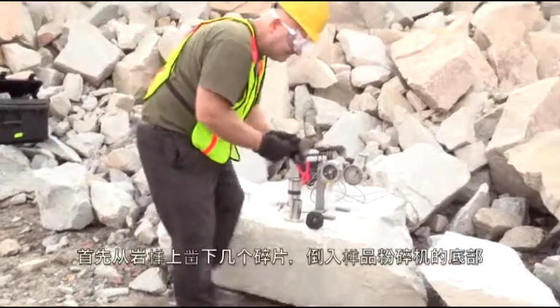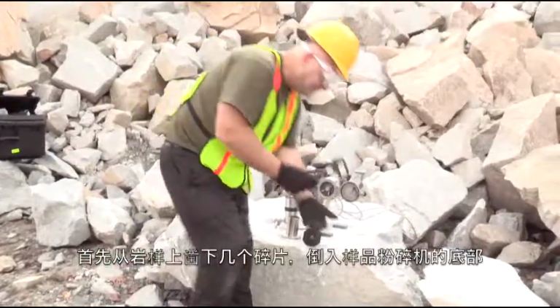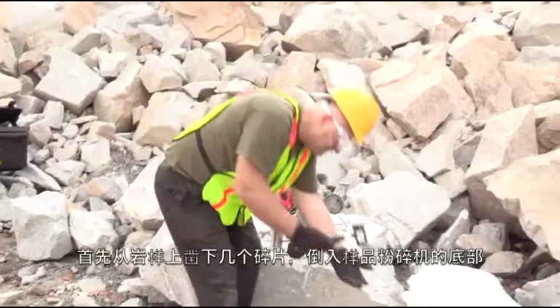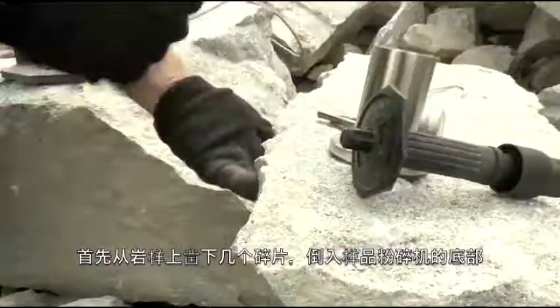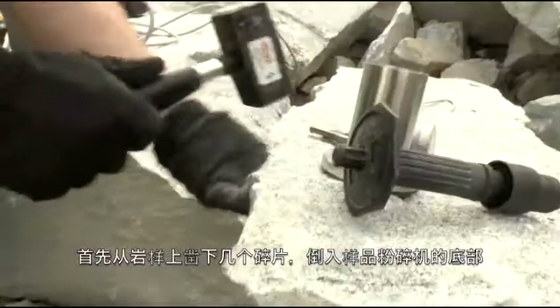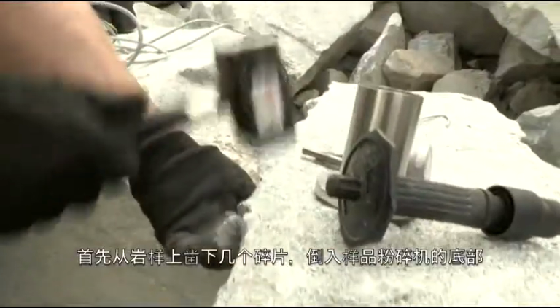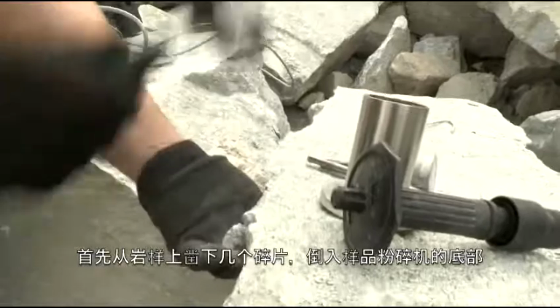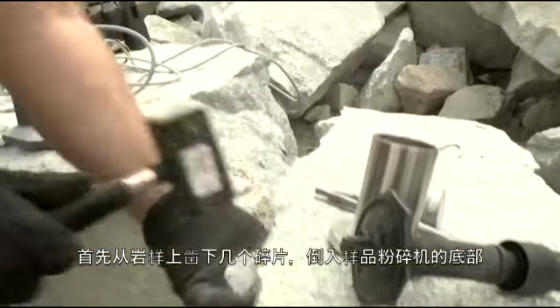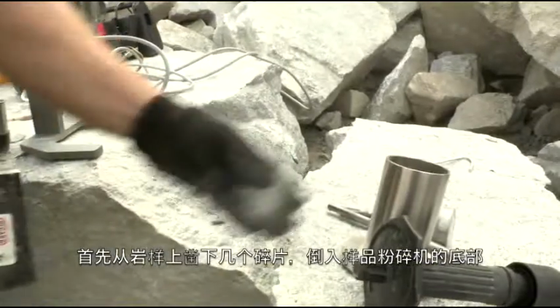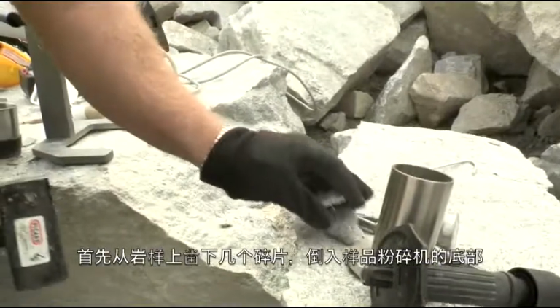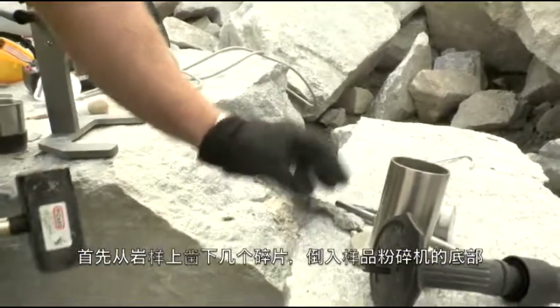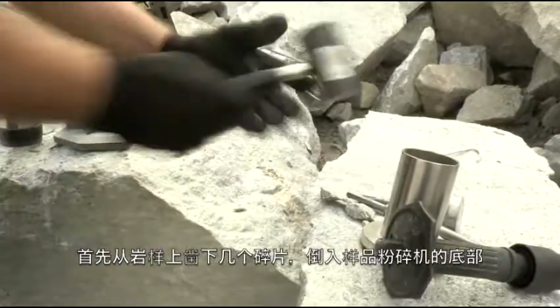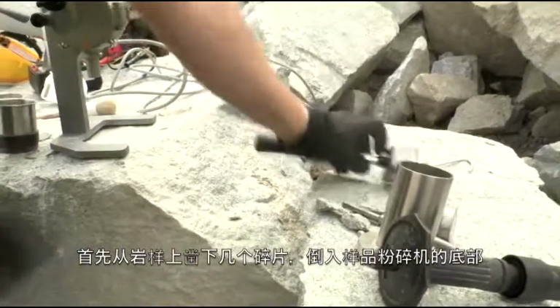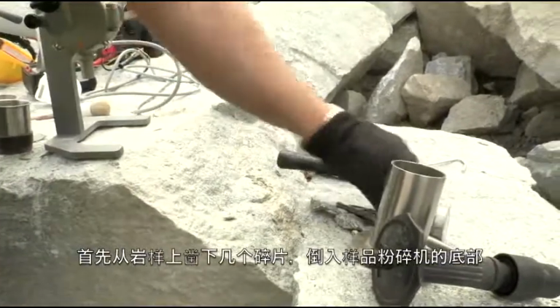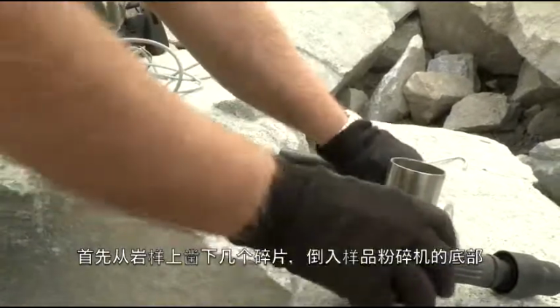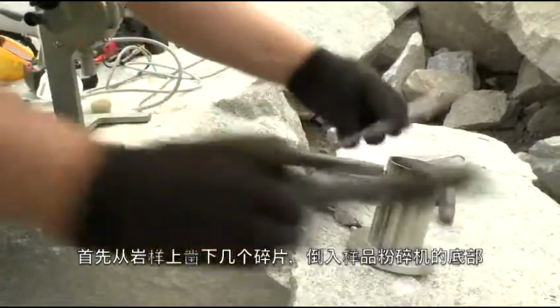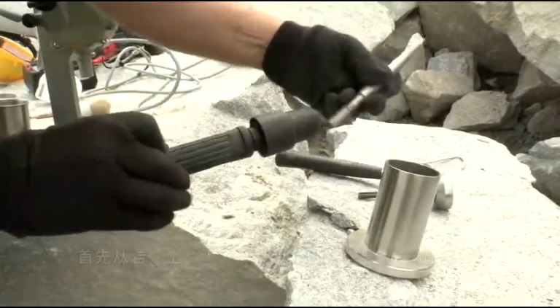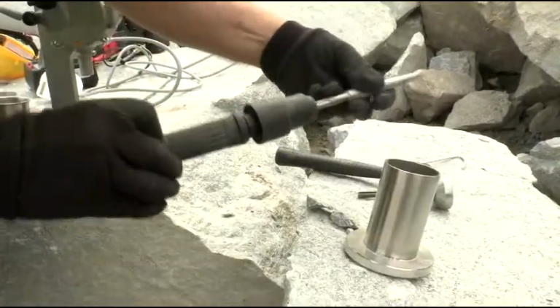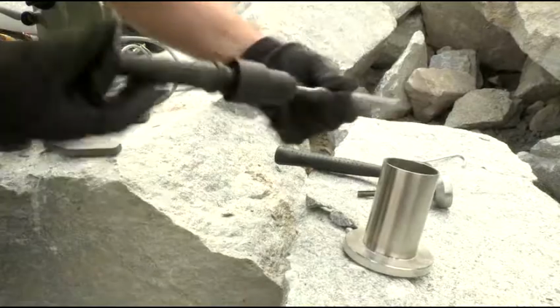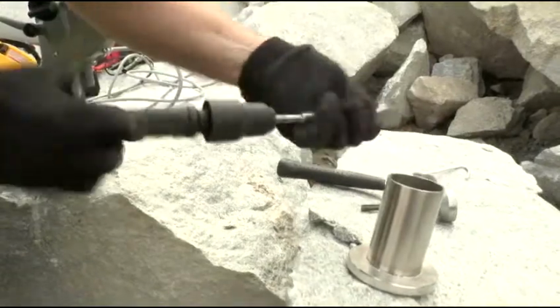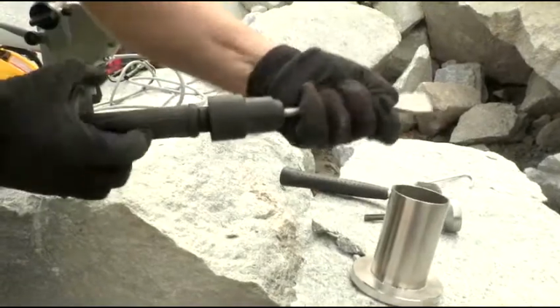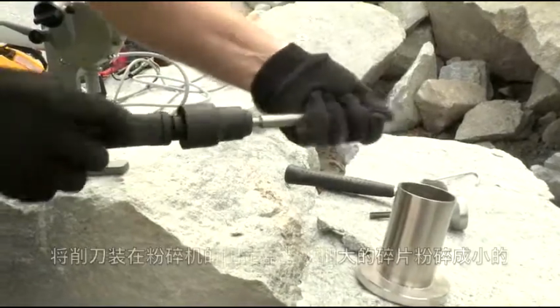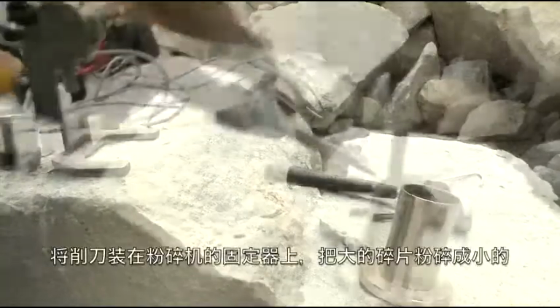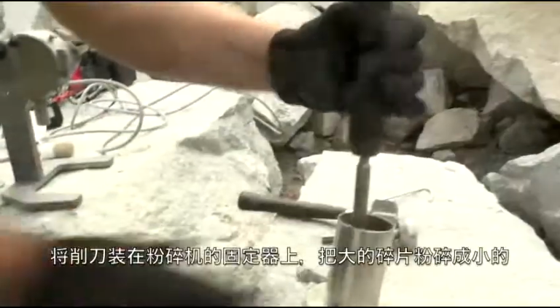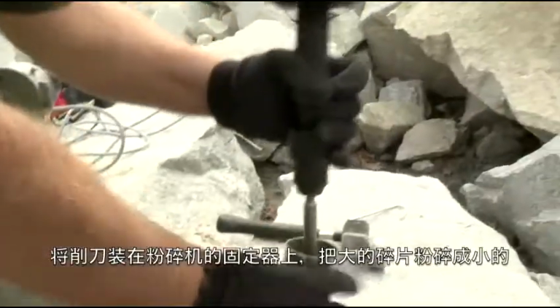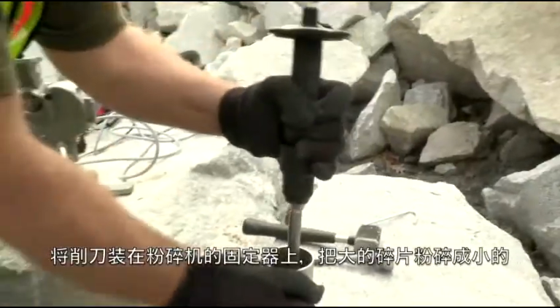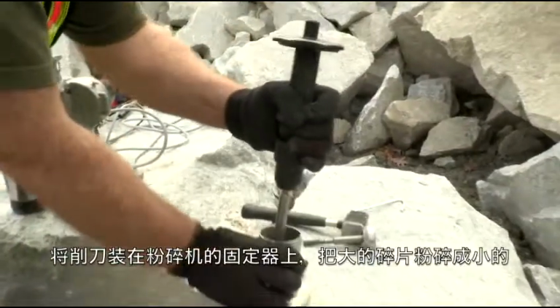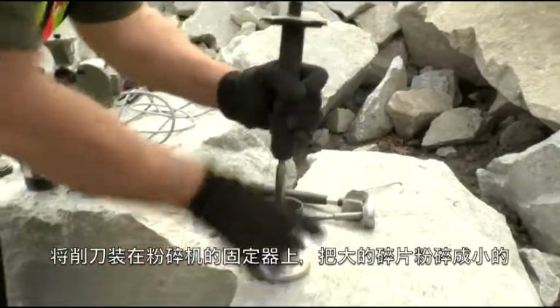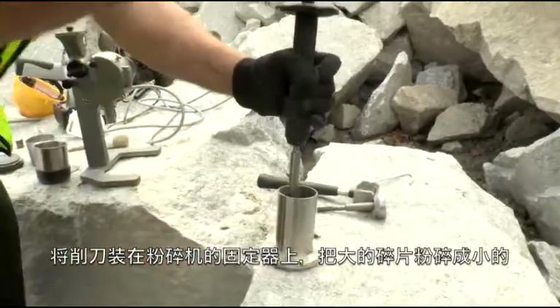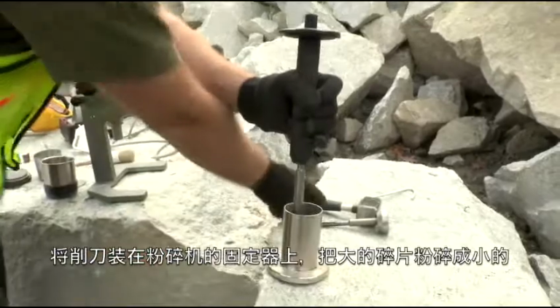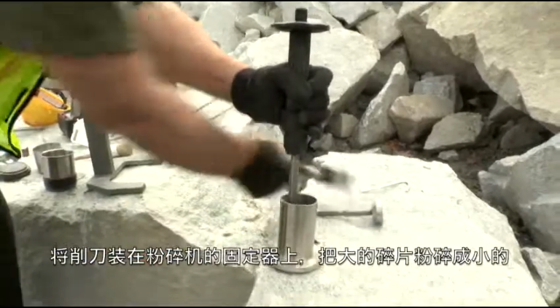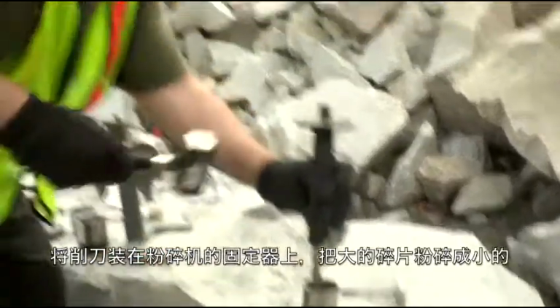Preparation for using the mill begins with chipping pieces from the rock sample. Once you have some rock samples, place them inside the crusher base. With the chisel attachment placed into the holder, break the larger pieces into smaller chips.